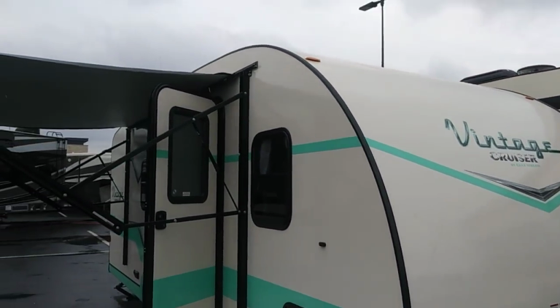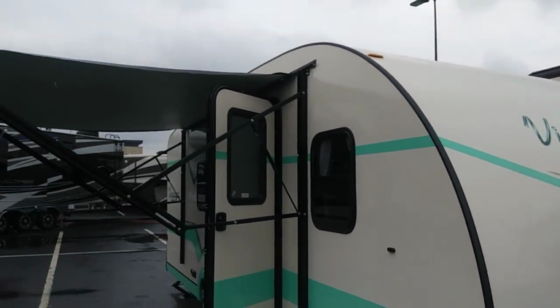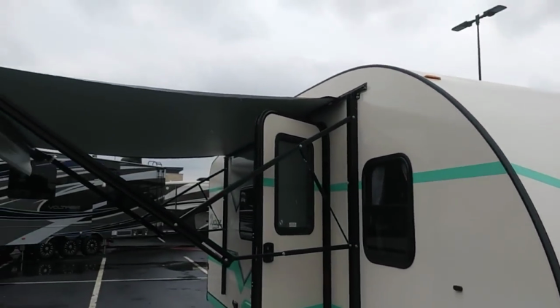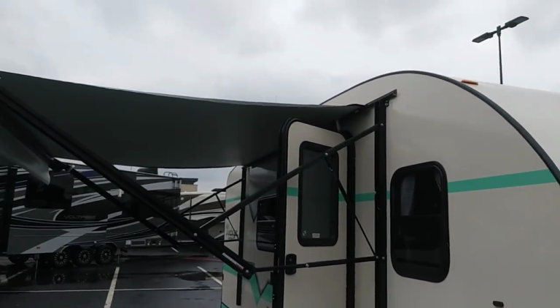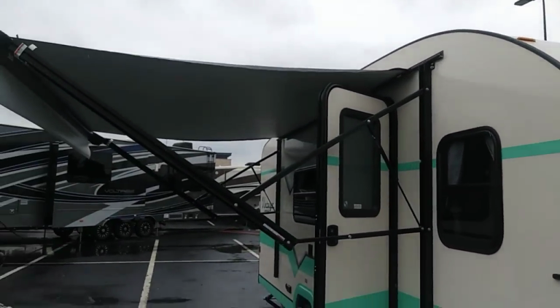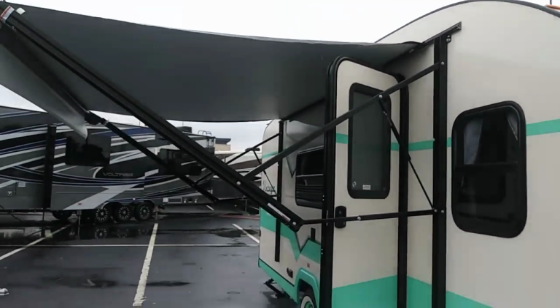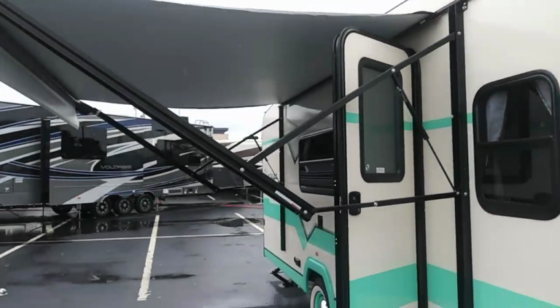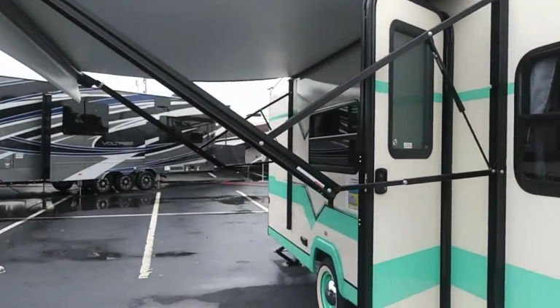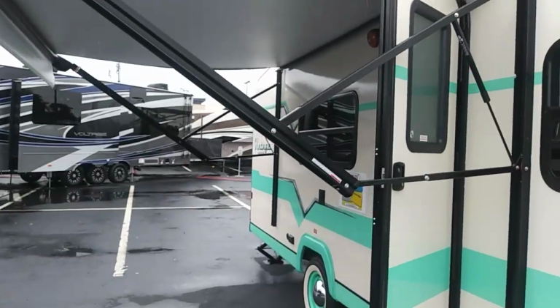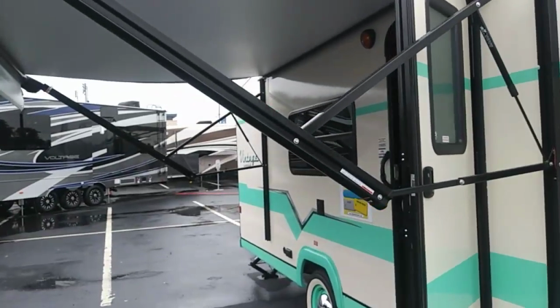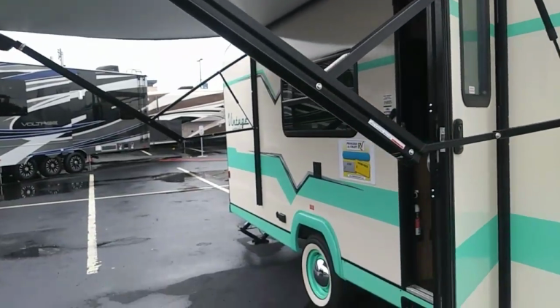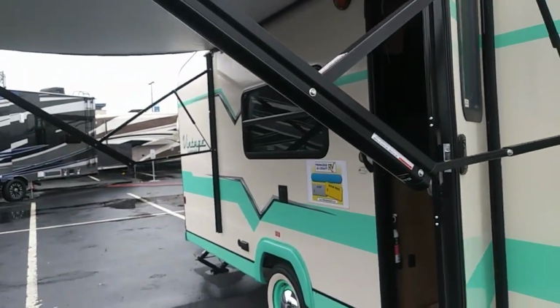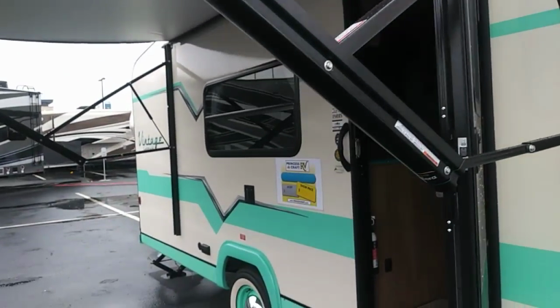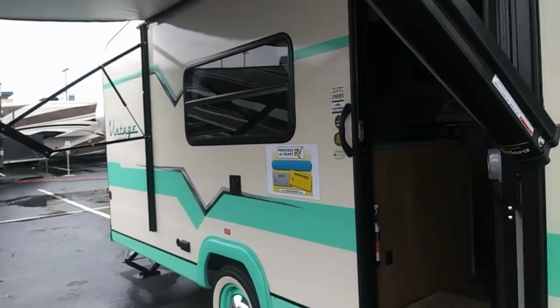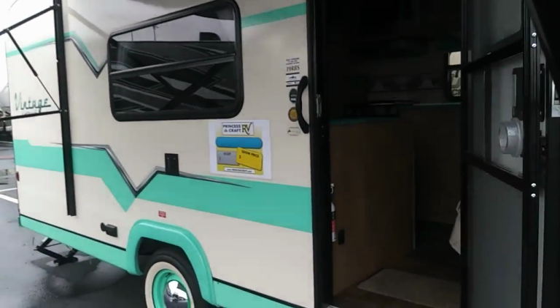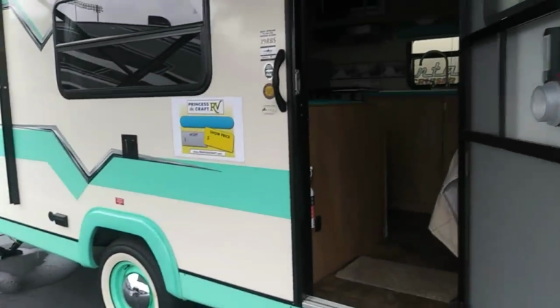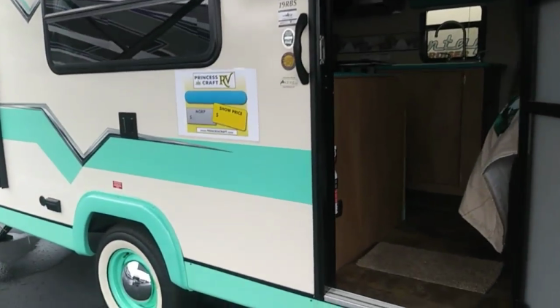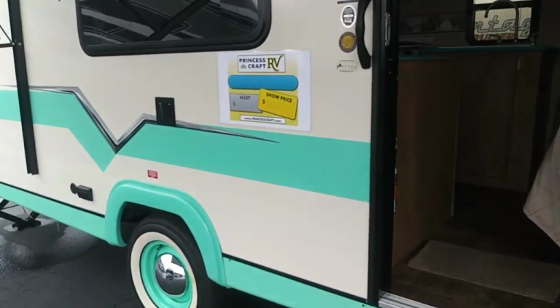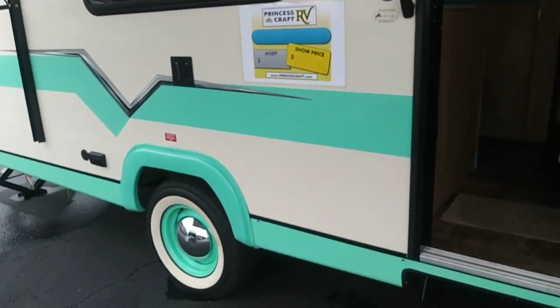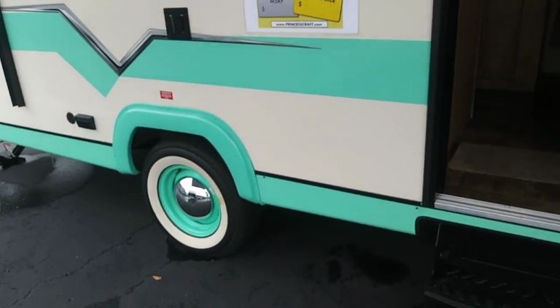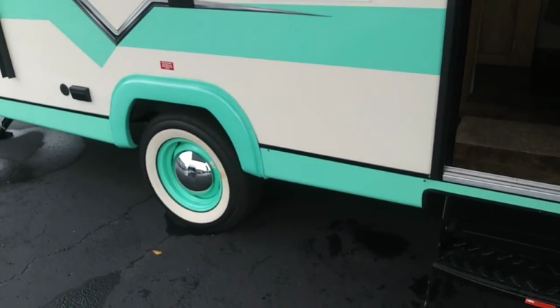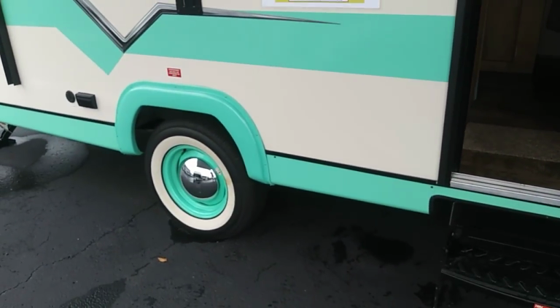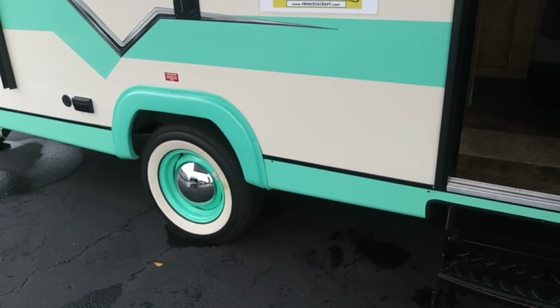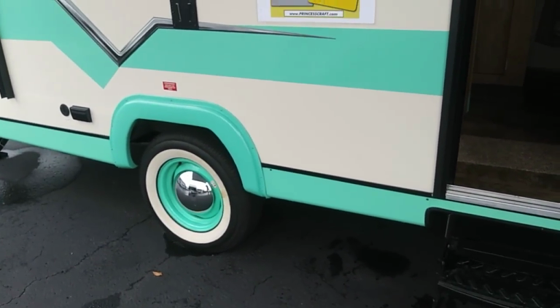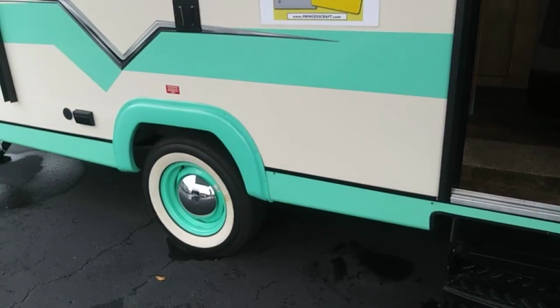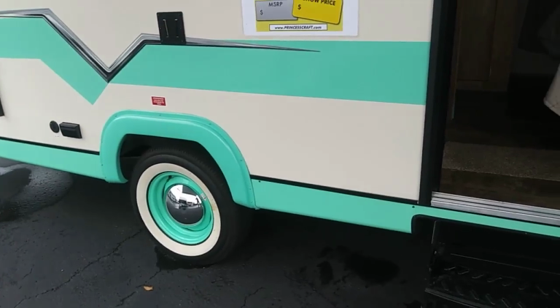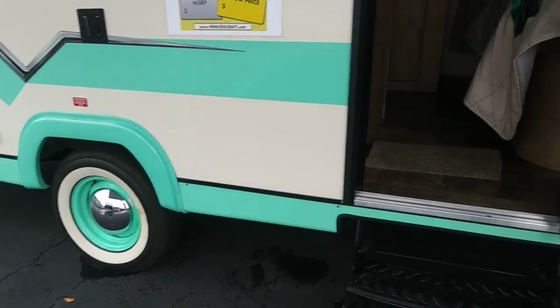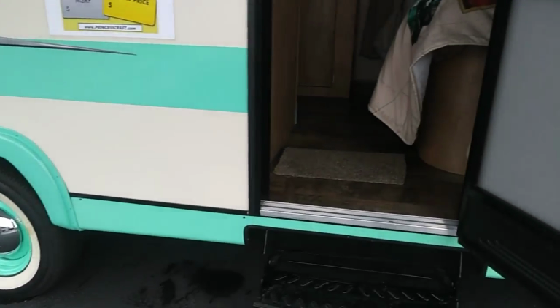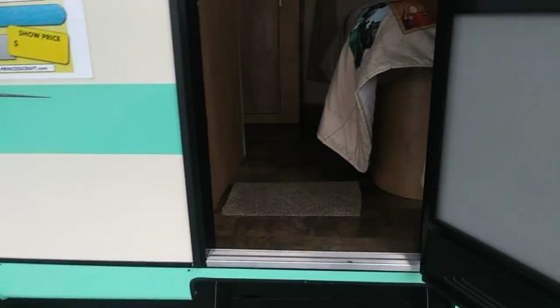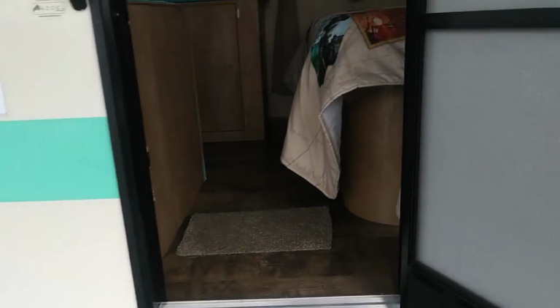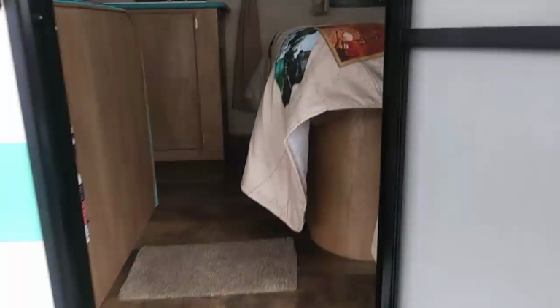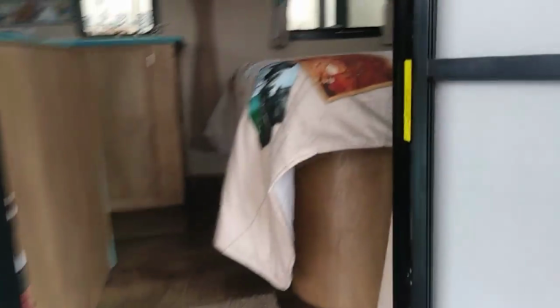It's got all the stuff — the outside shower and all the stuff you need on the other side for hooking up. Got the old vintage wheels. And in we go. Let's see what we got.